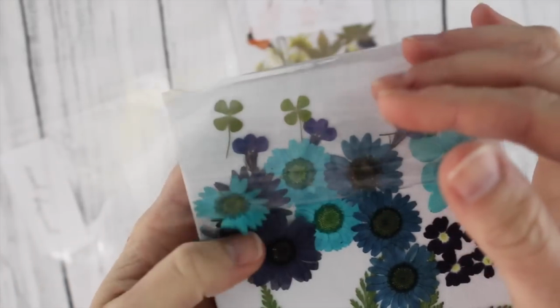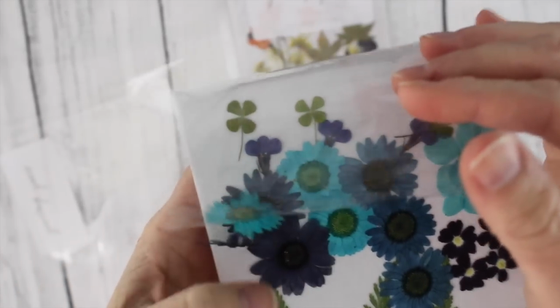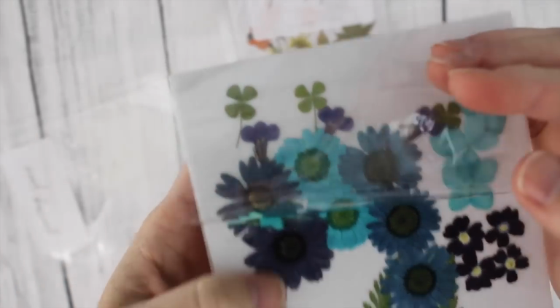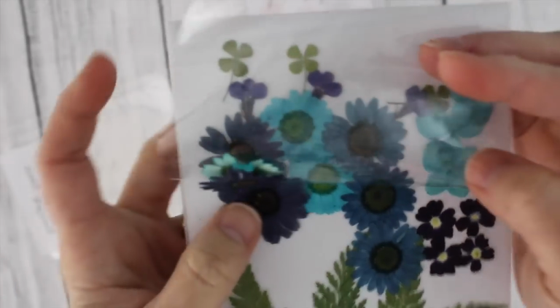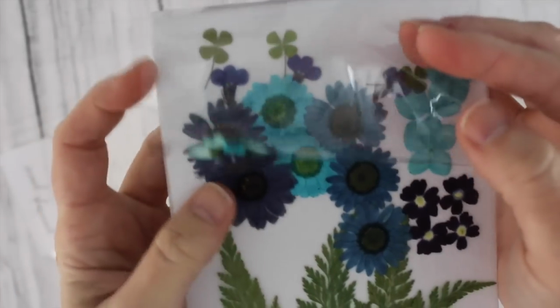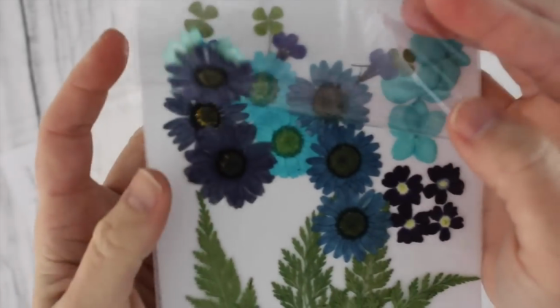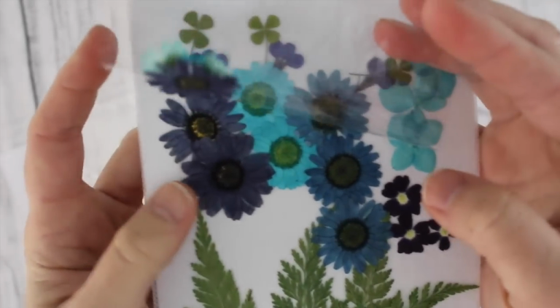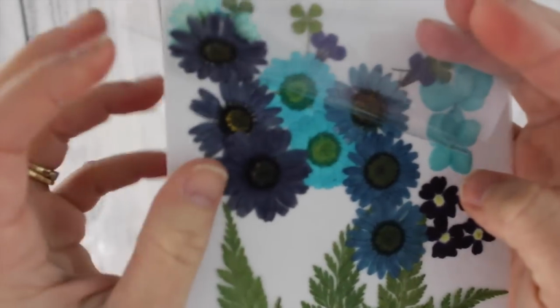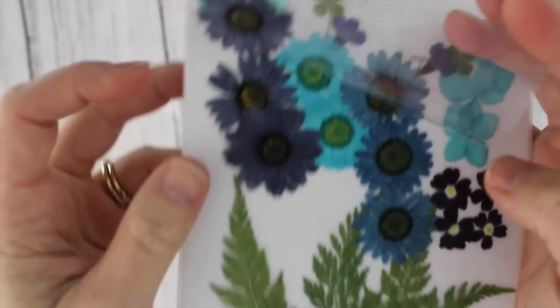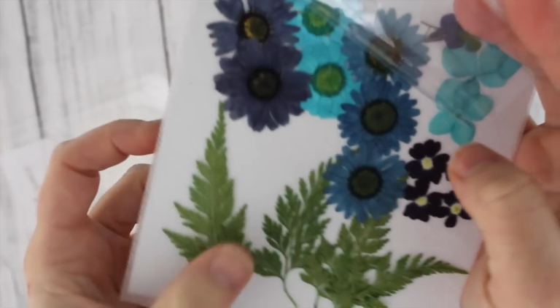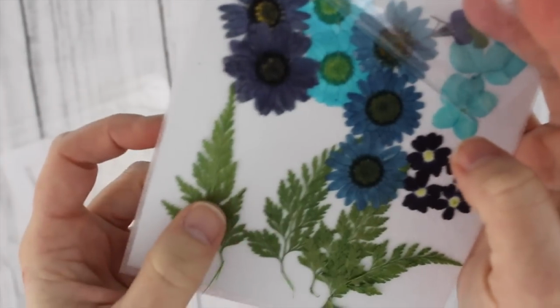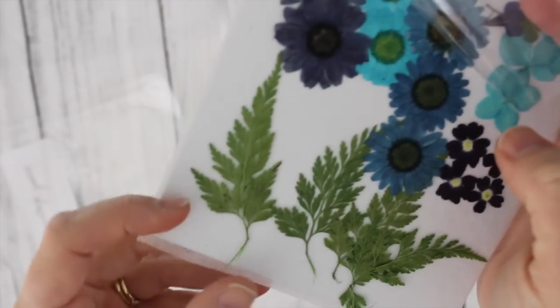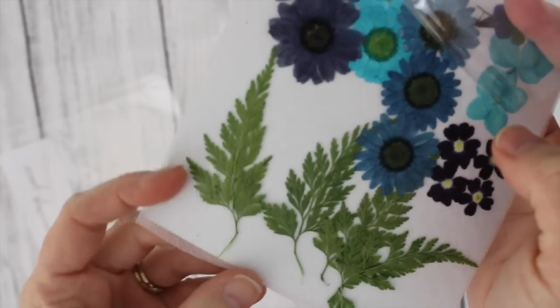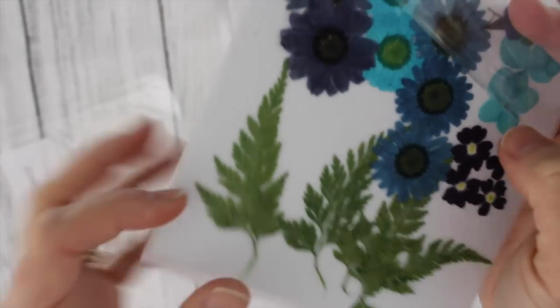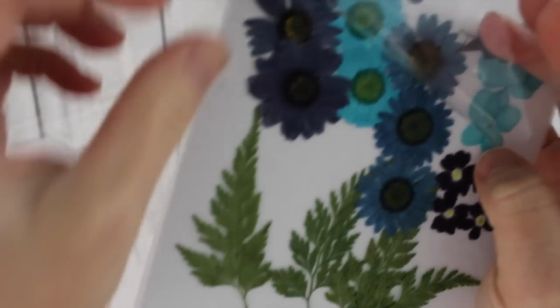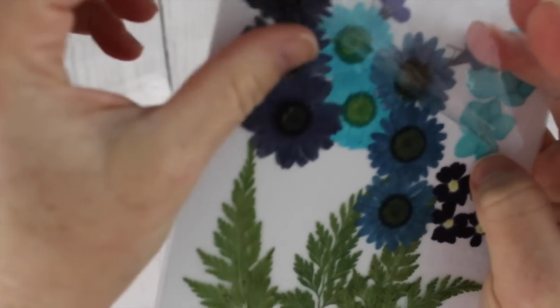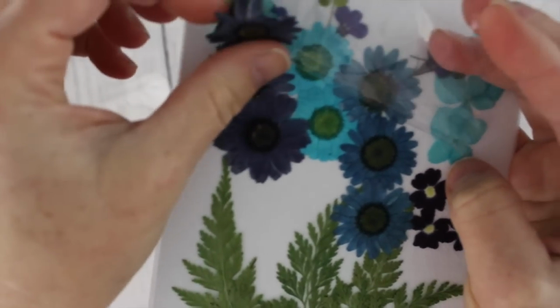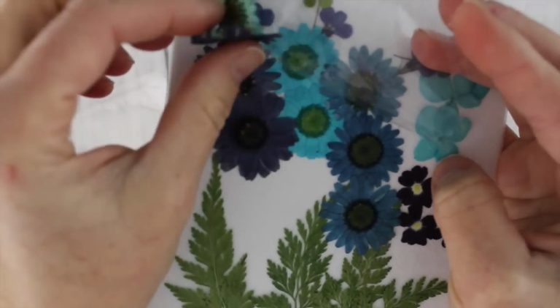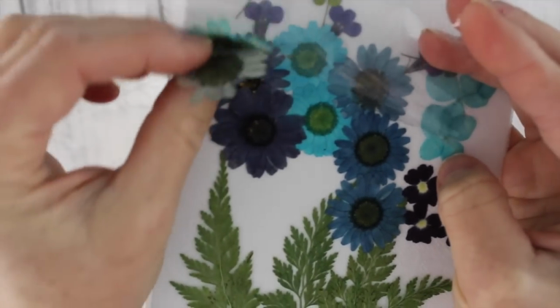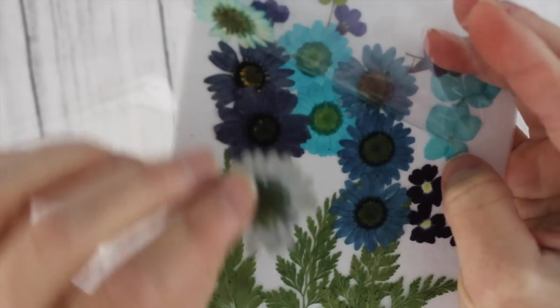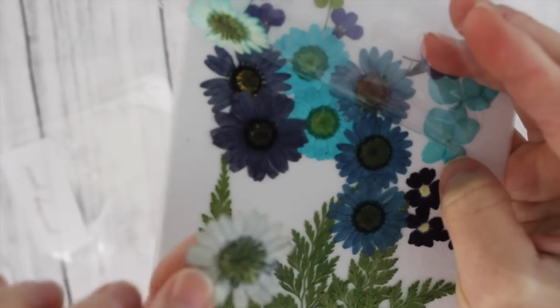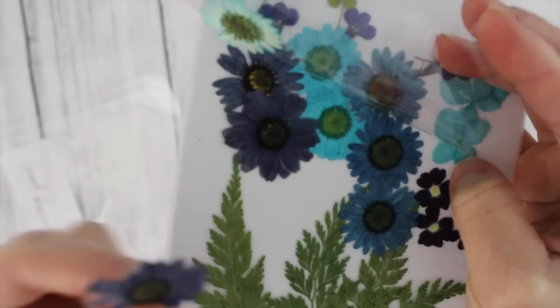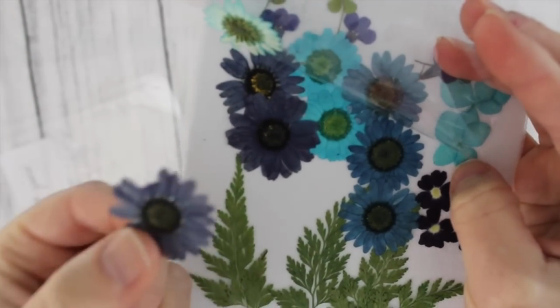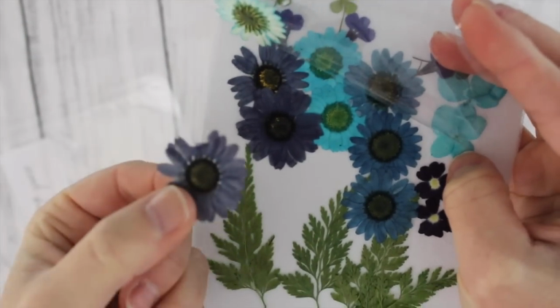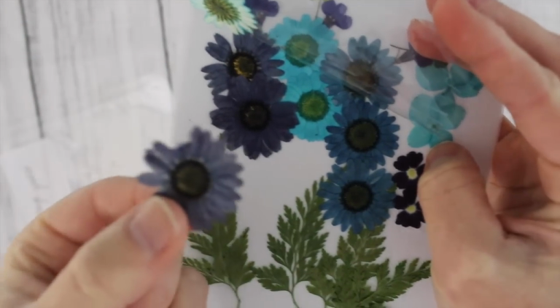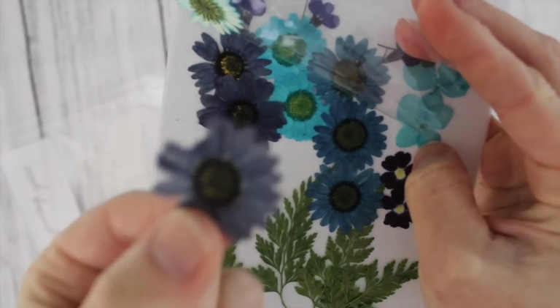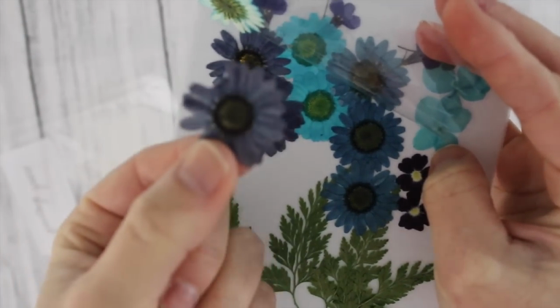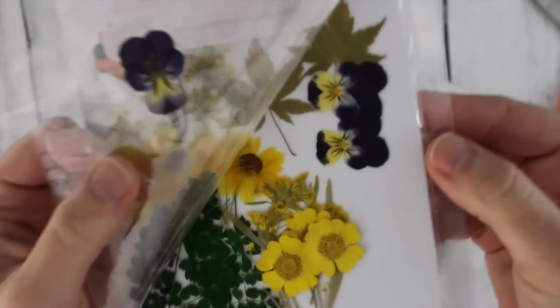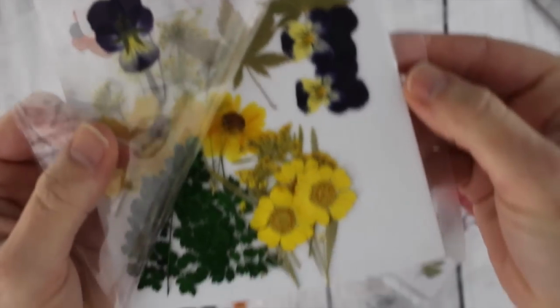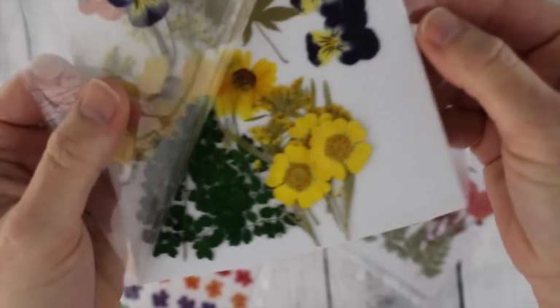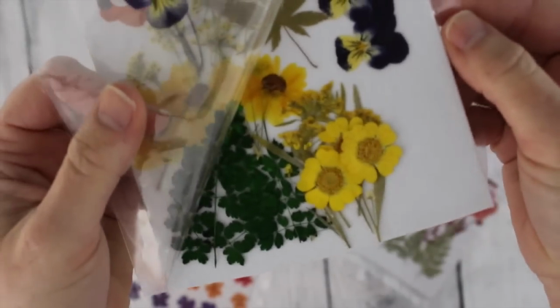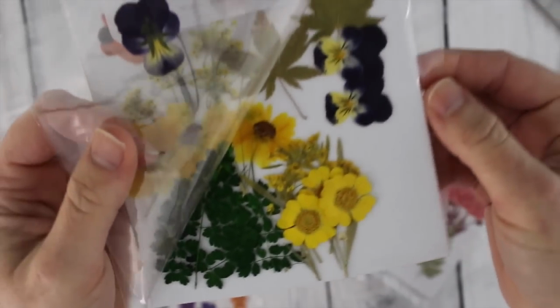Already pressed, dried, and brightly colored. There's no loss of color integrity, and some of them have actually even been dyed so that they're super bright vibrant colors that you might not normally see in nature.